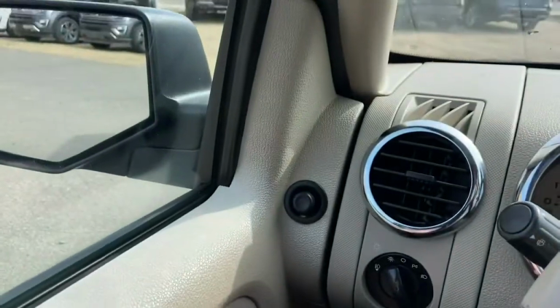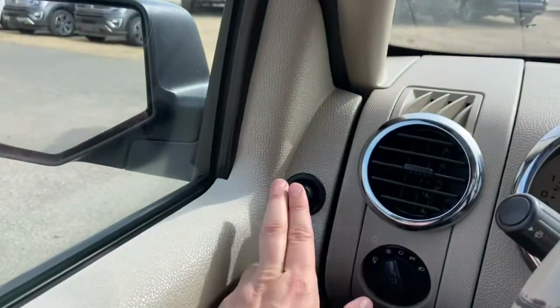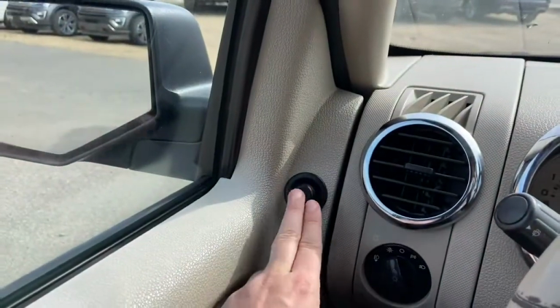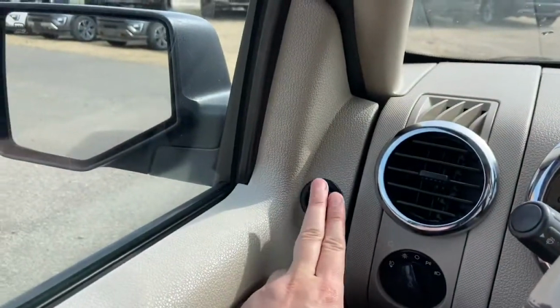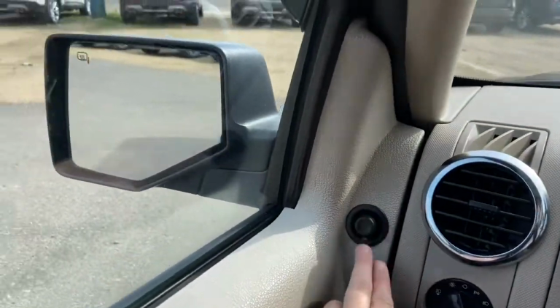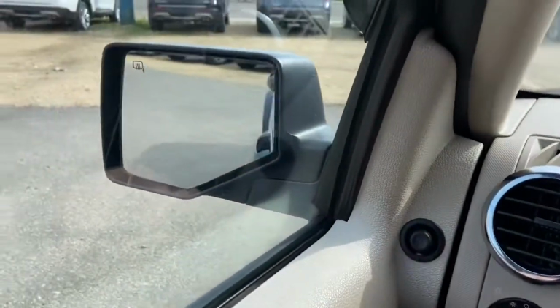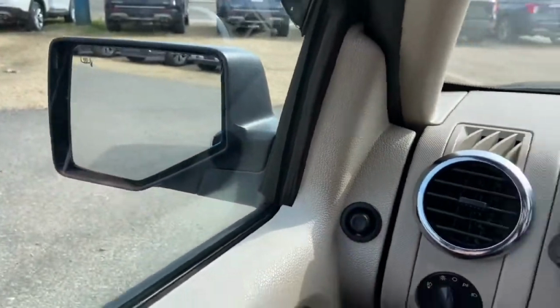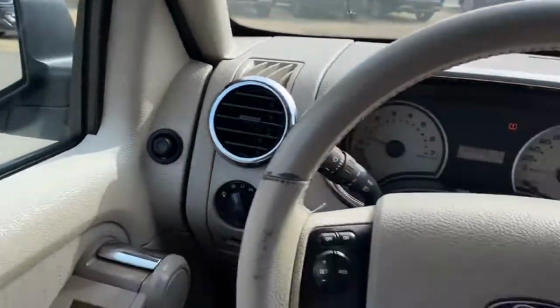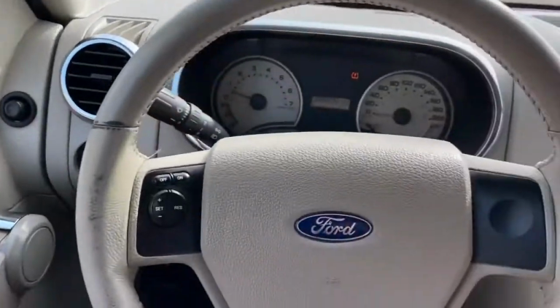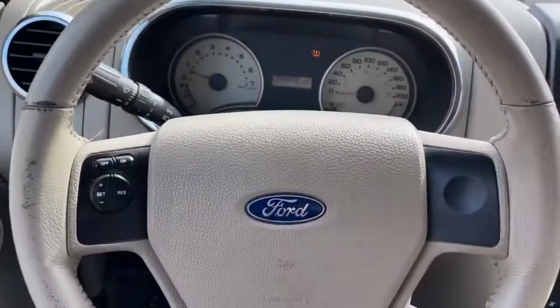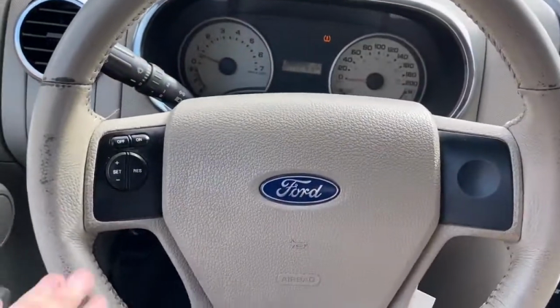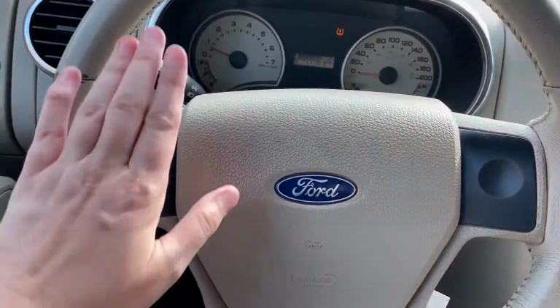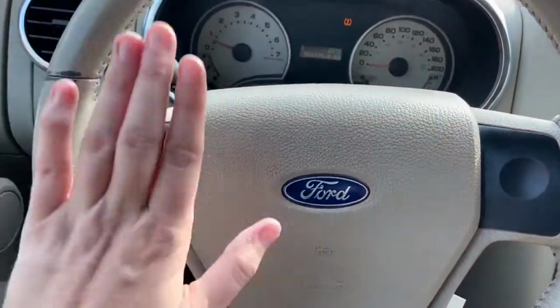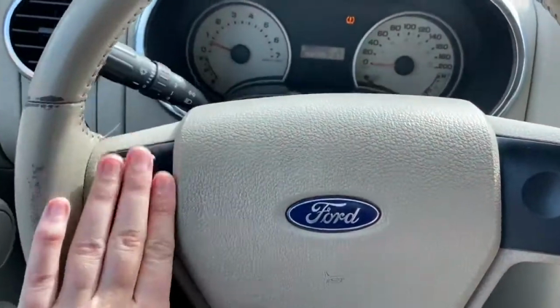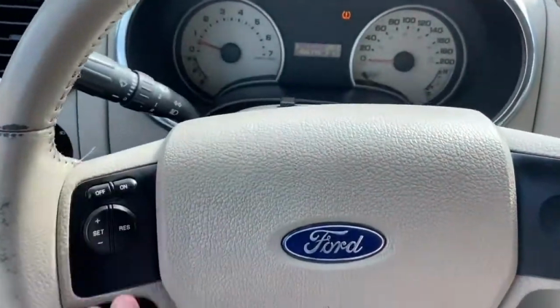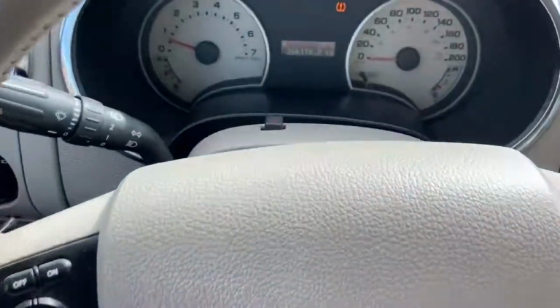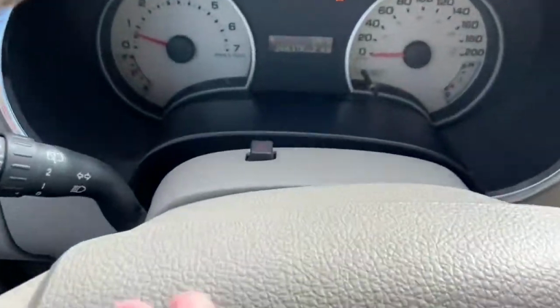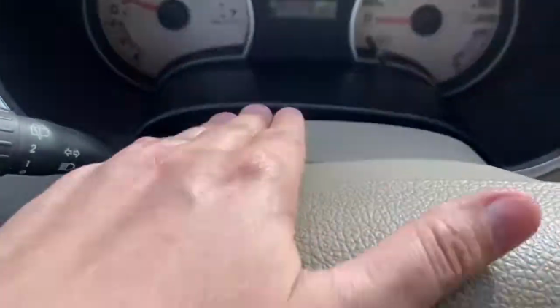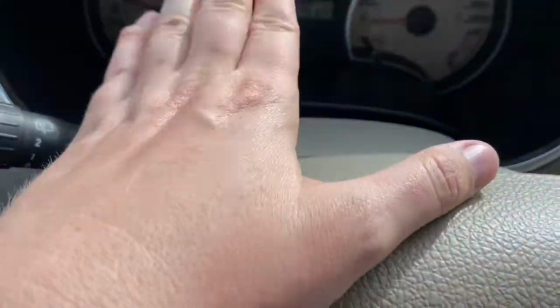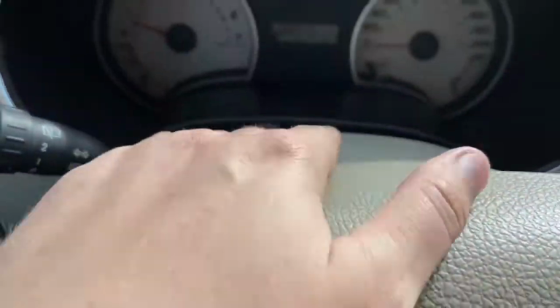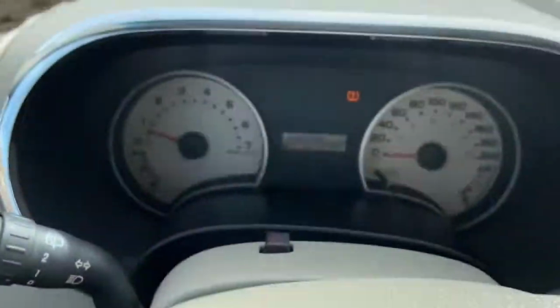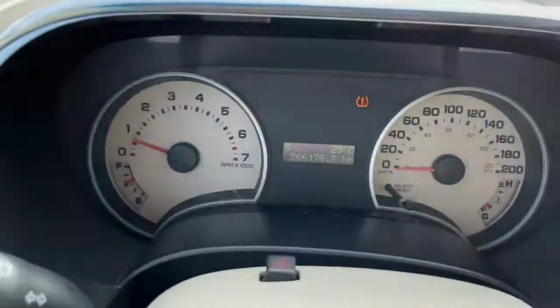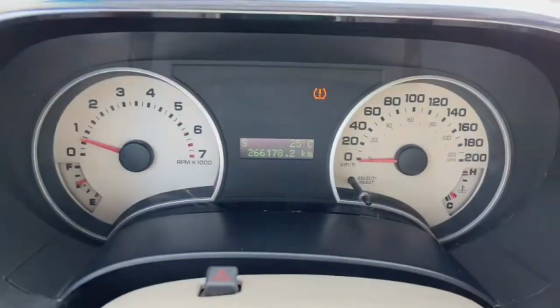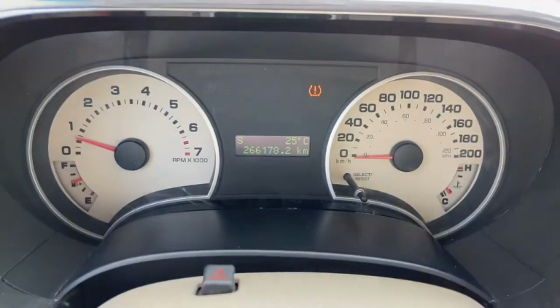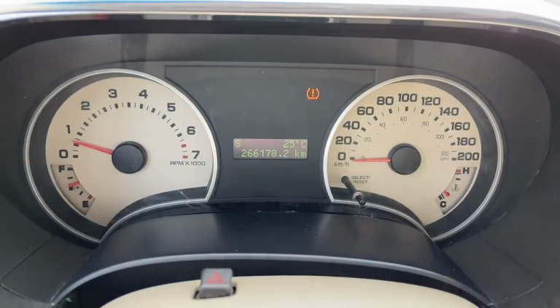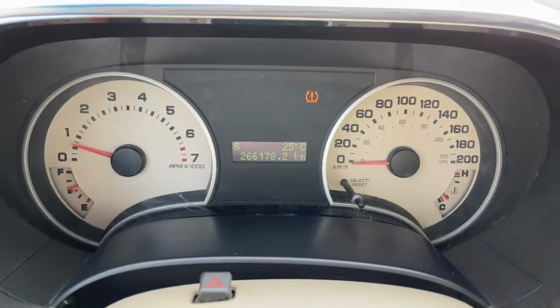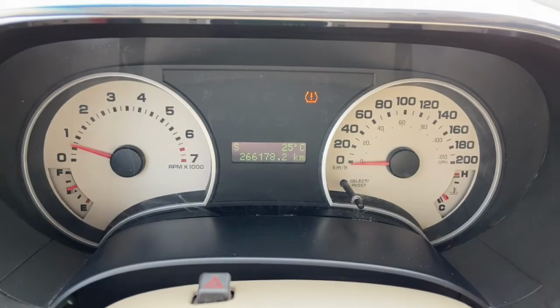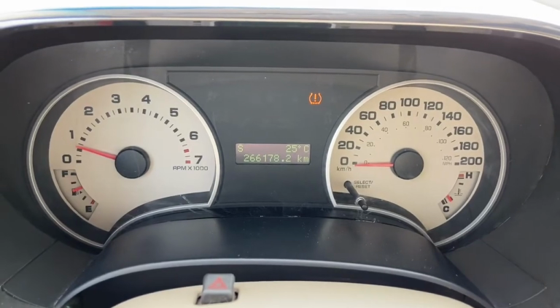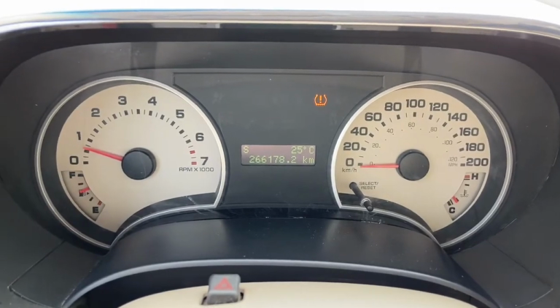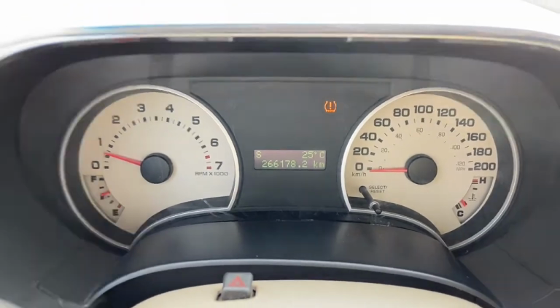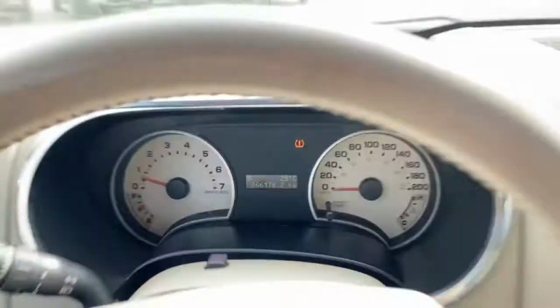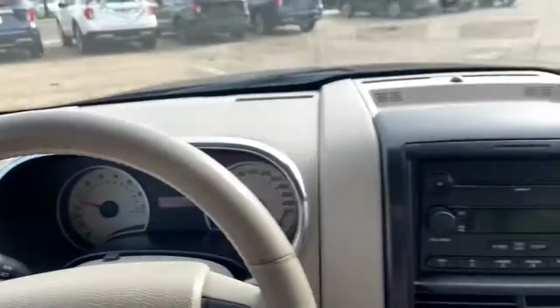Just above is your power mirrors, which are heated. On the steering wheel you have your cruise control settings on the left and hazard lights on top of the steering column. Taking a look at the dash, you can see we have about 266,000 kilometers.